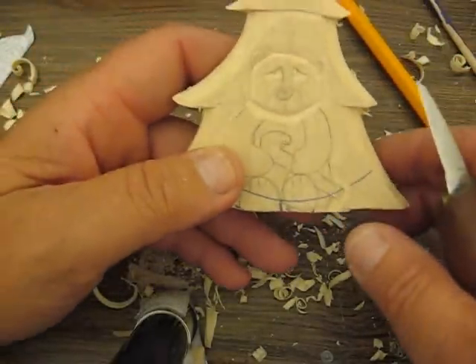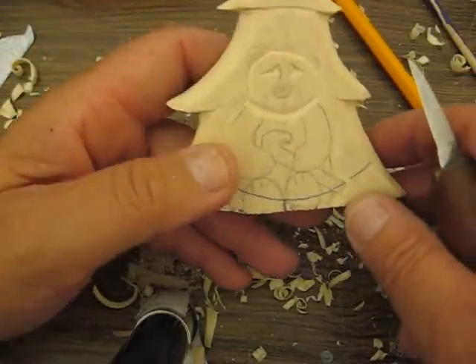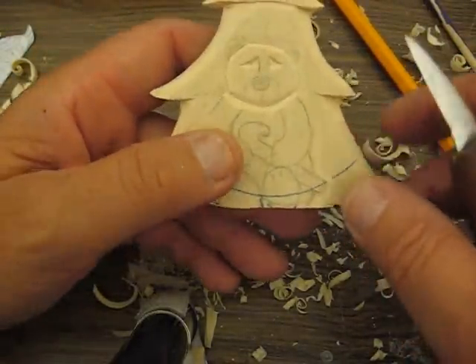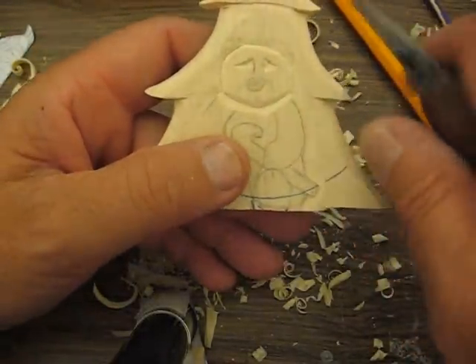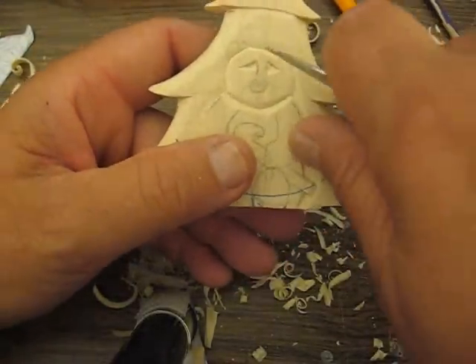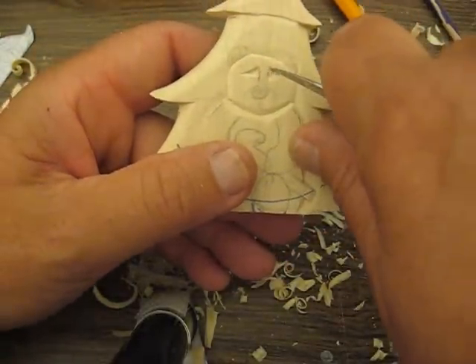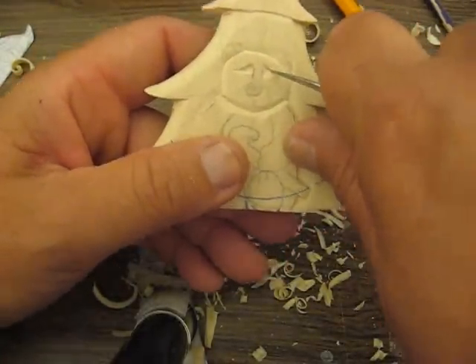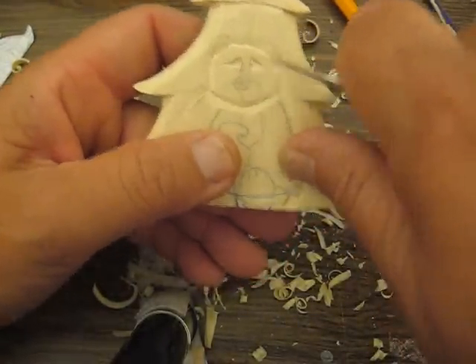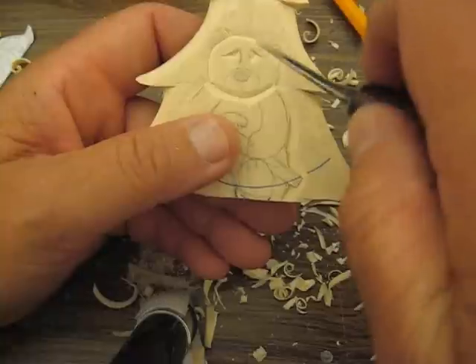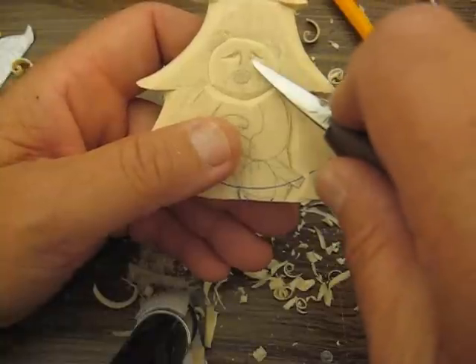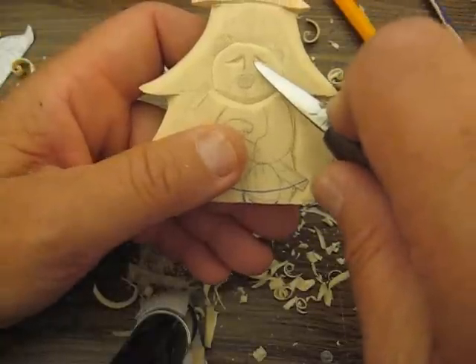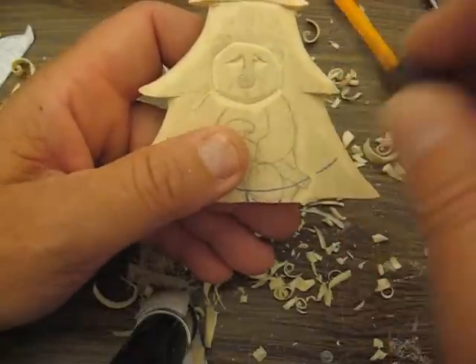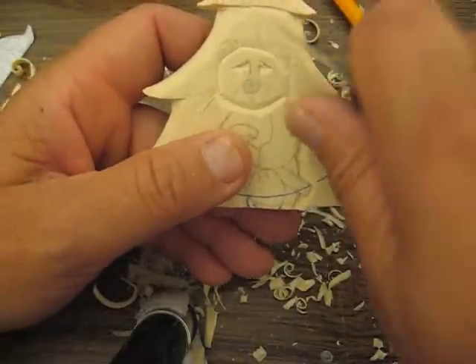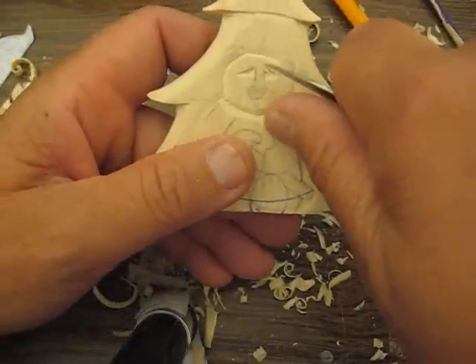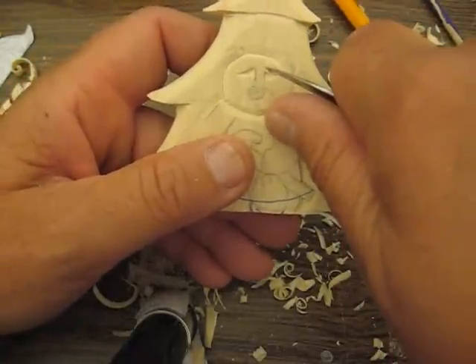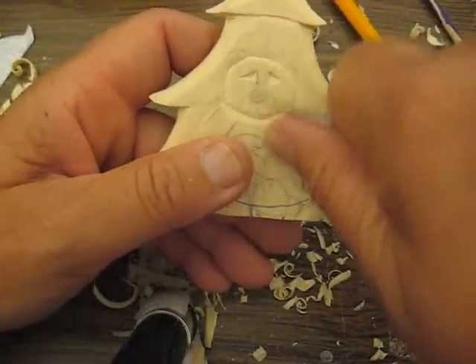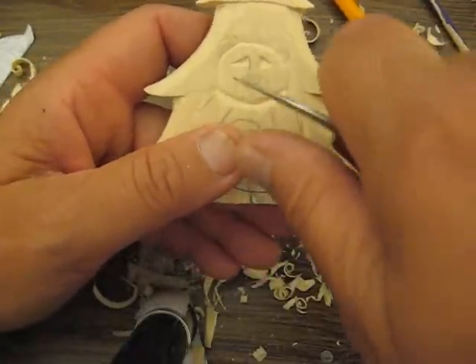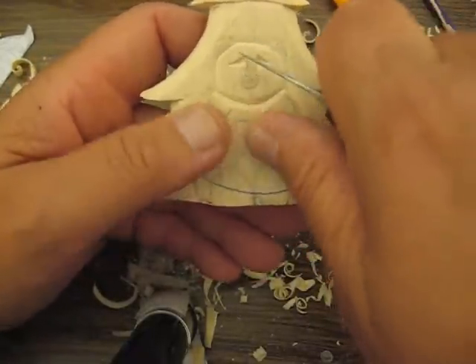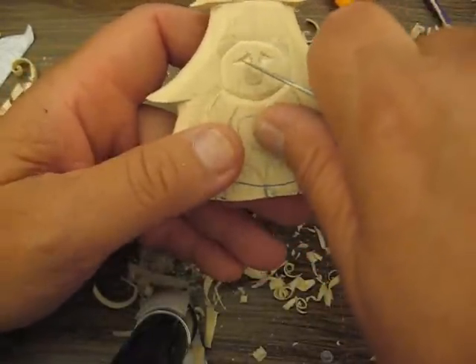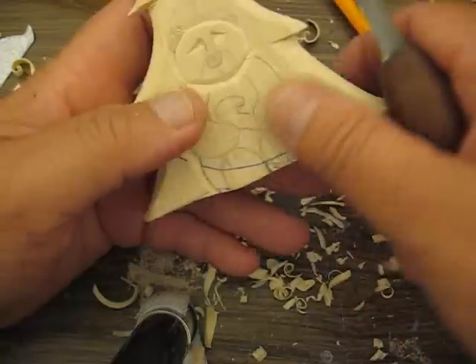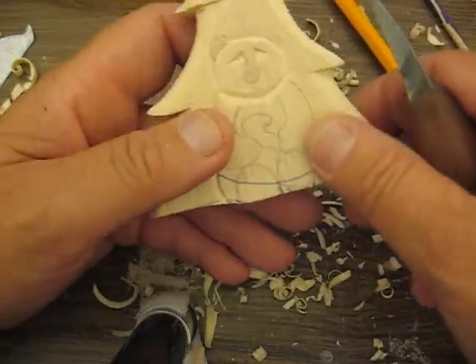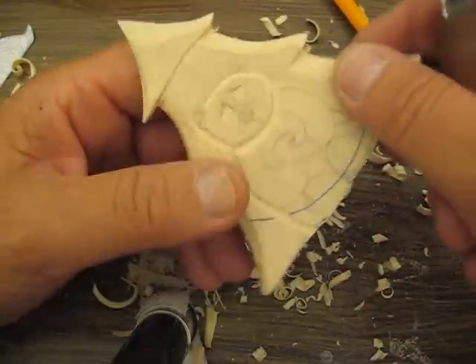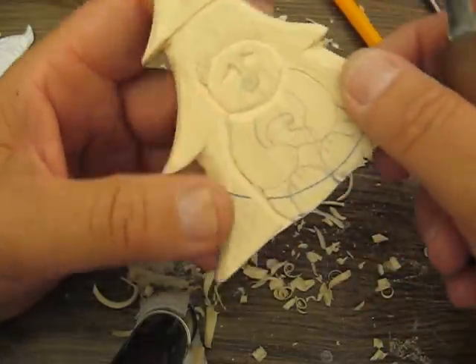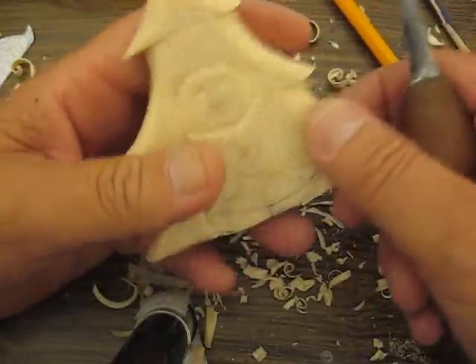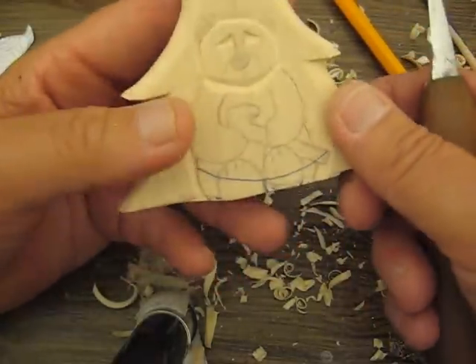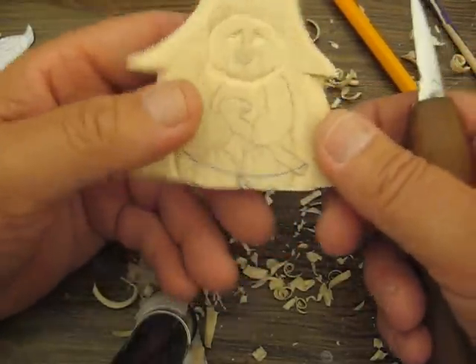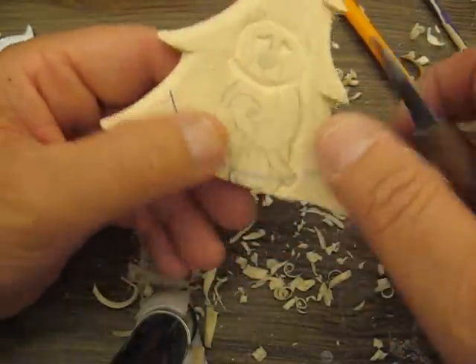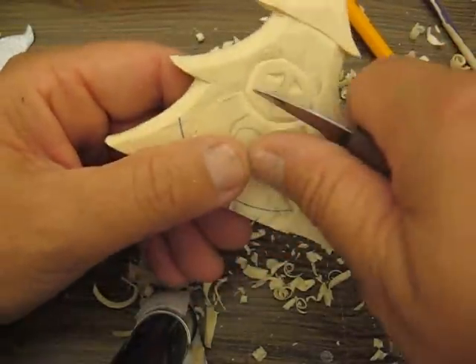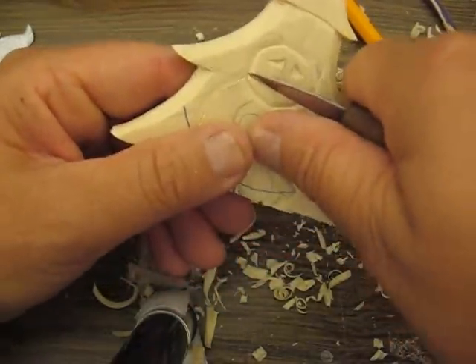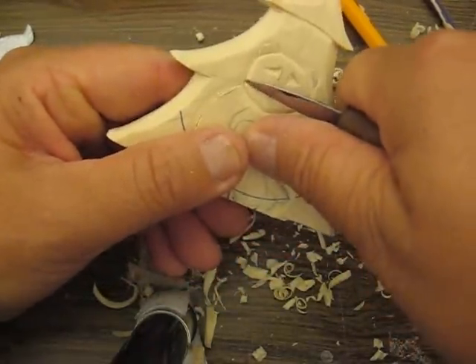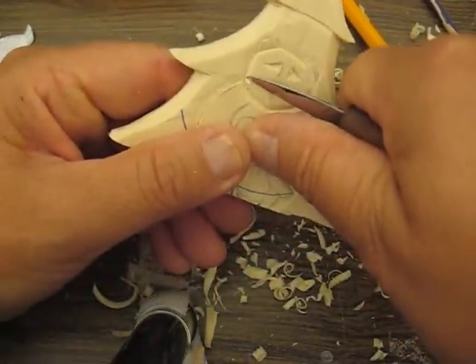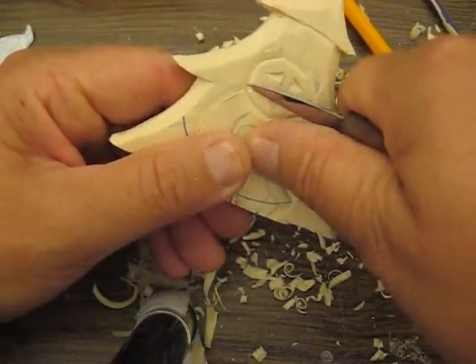So you see he's coming along. Now the eyes — like I said, we're going to do more with that when we get closer to finishing the eyeball area. We're just shaping things up right now and doing a lot of outlining.